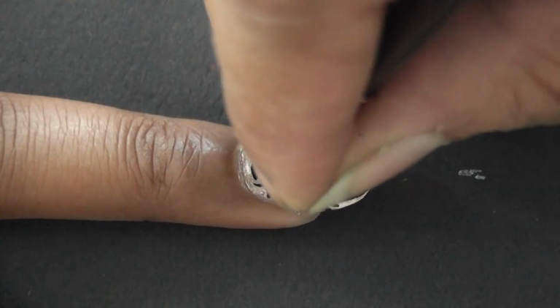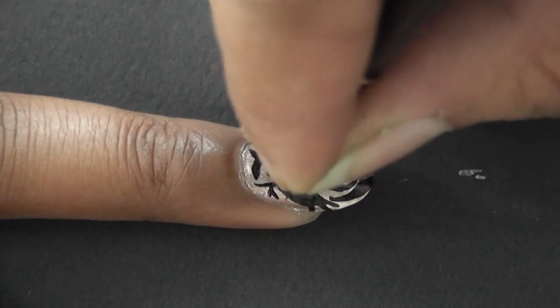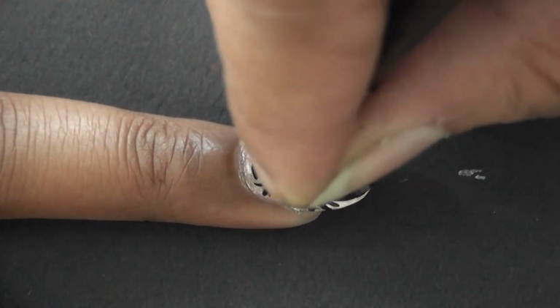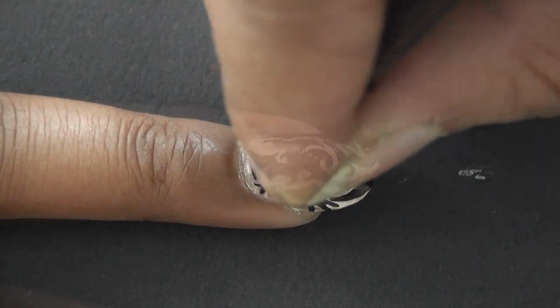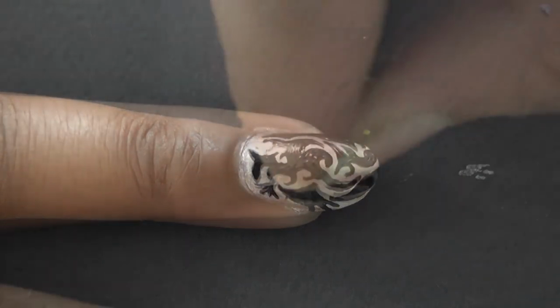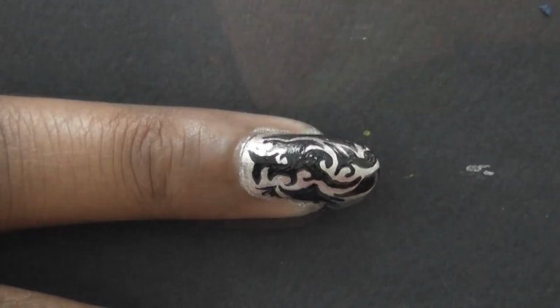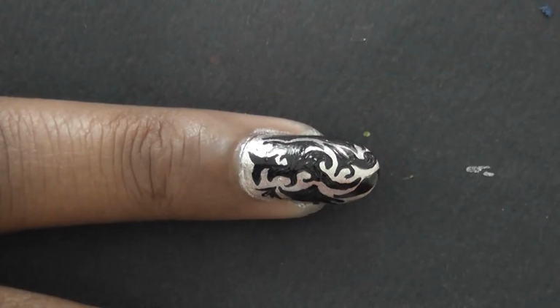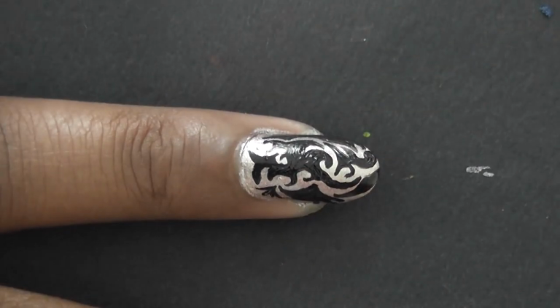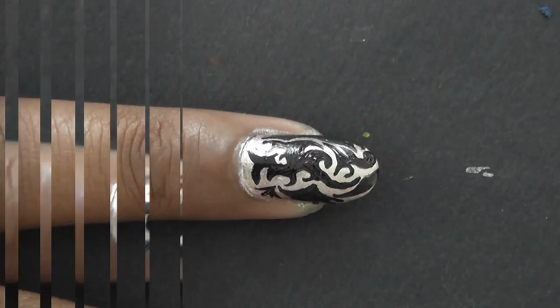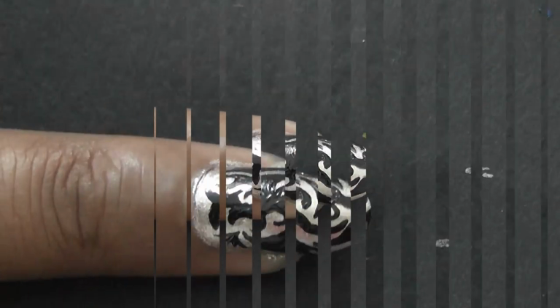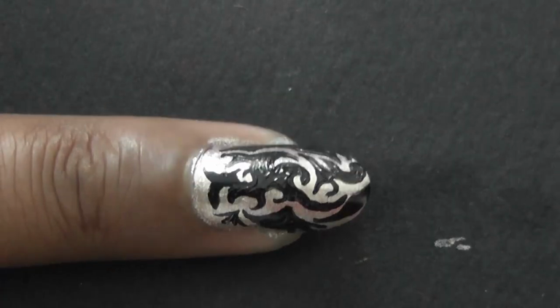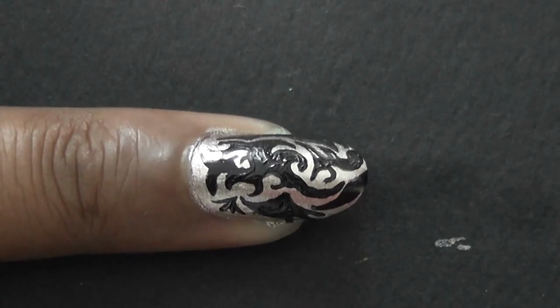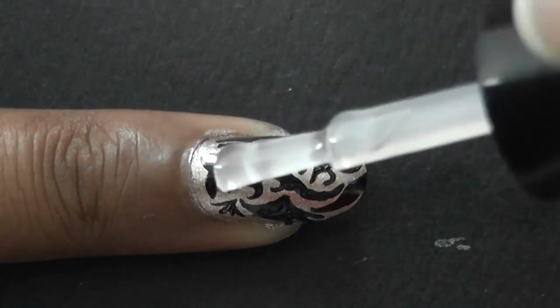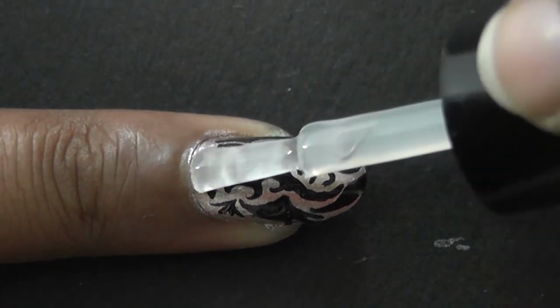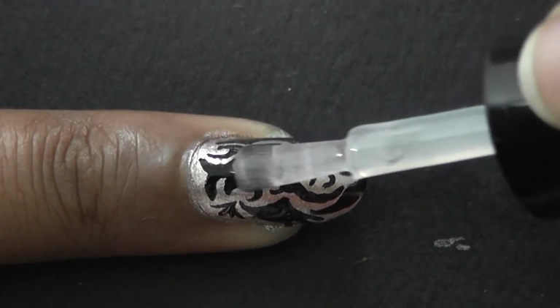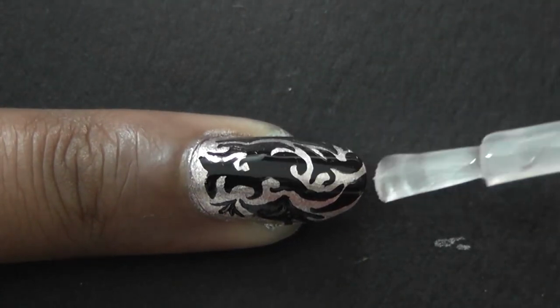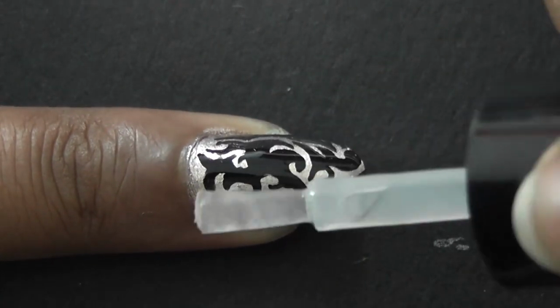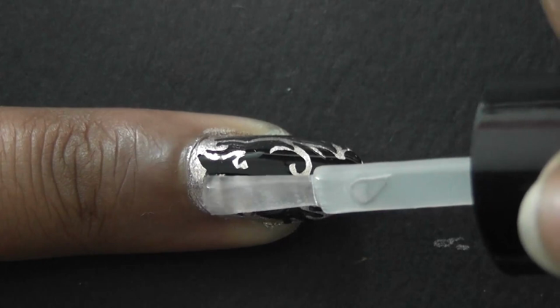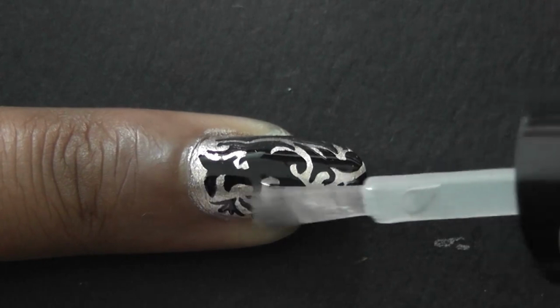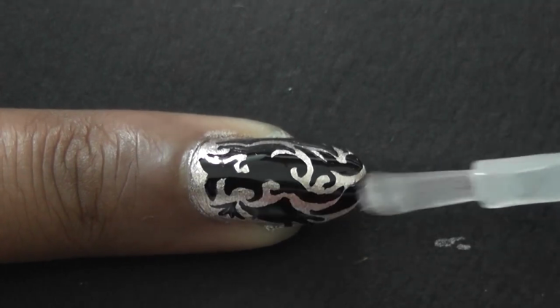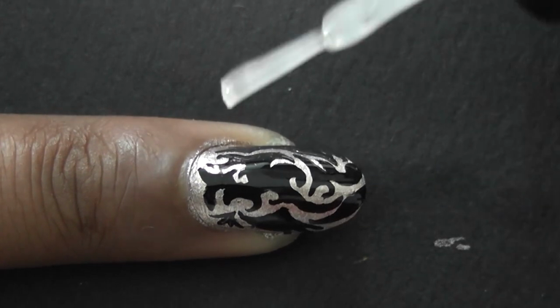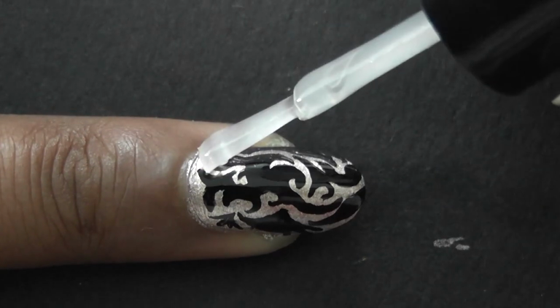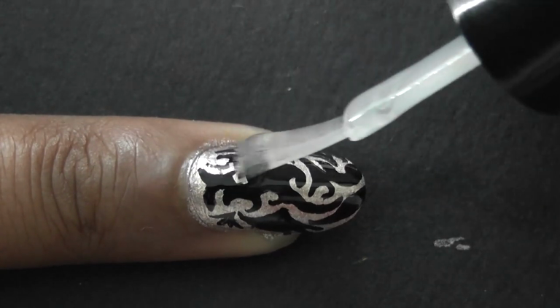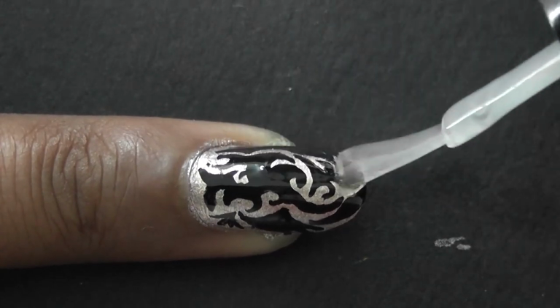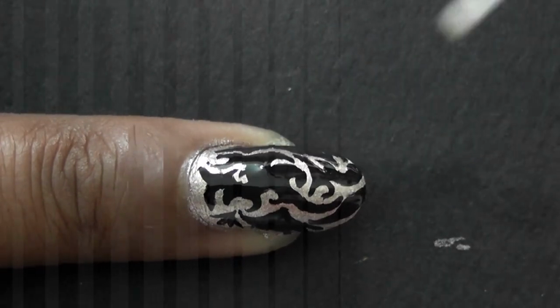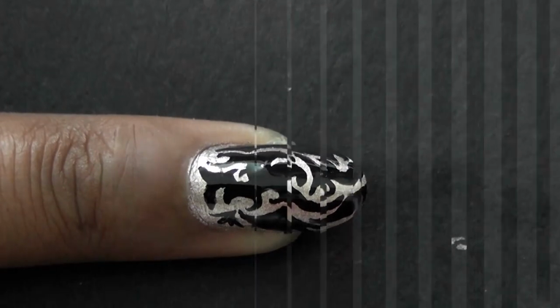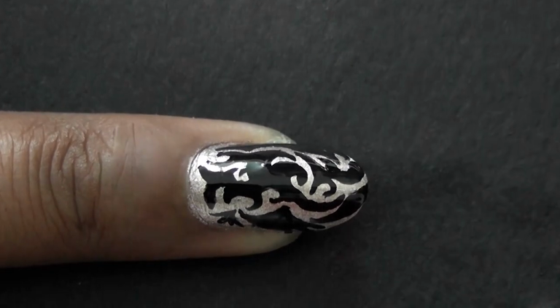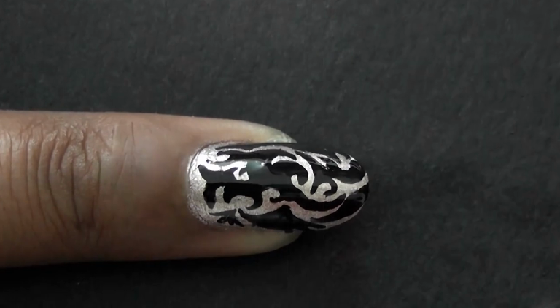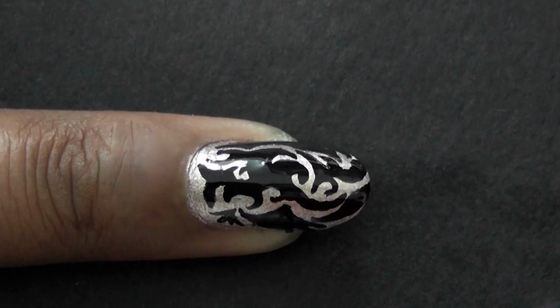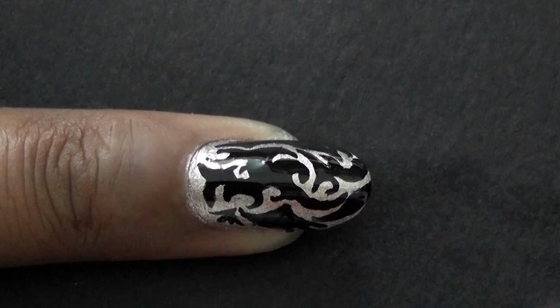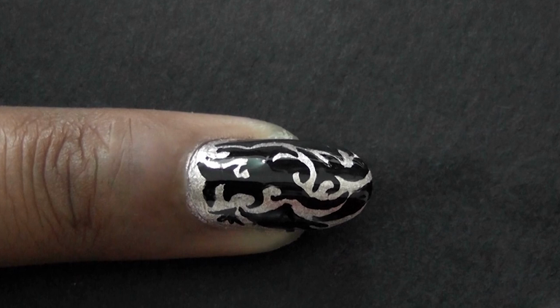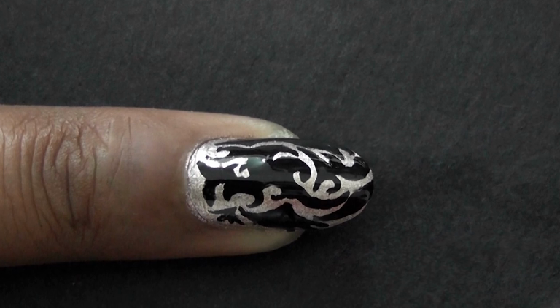Once you're done, leave it to dry. Then finish it off with a coat of transparent nail polish. Using the top coat makes a difference — it gives a more glossy look and protects the artwork.